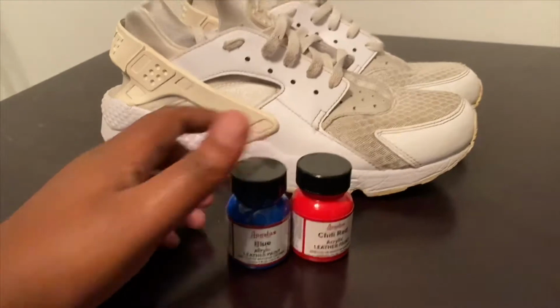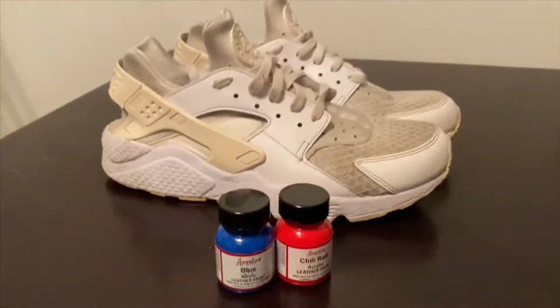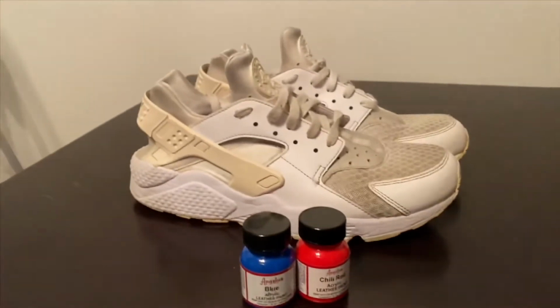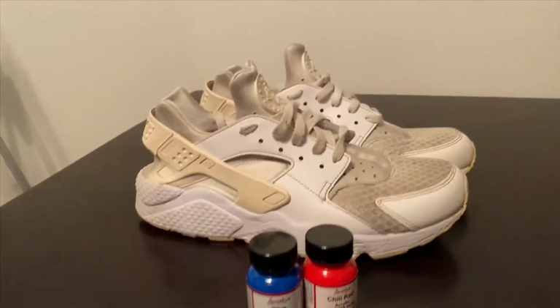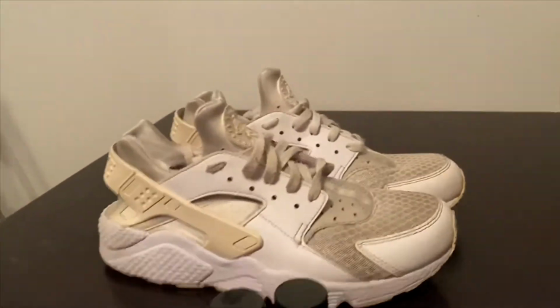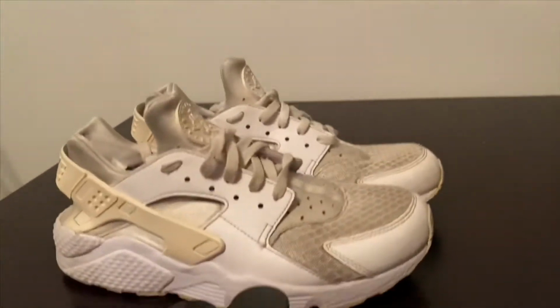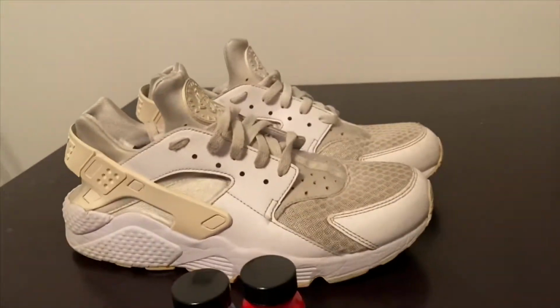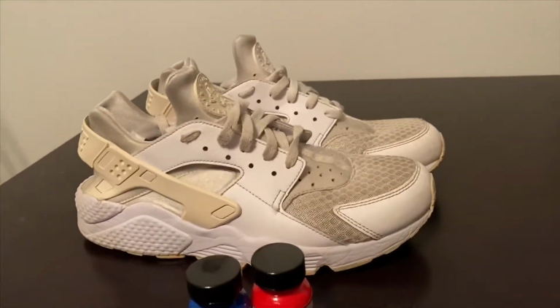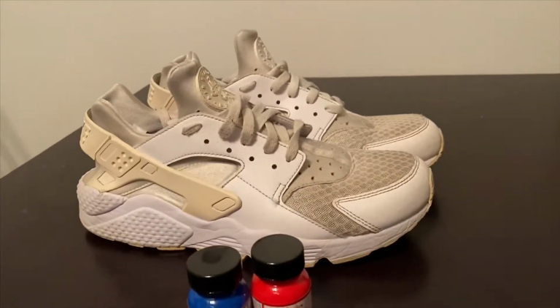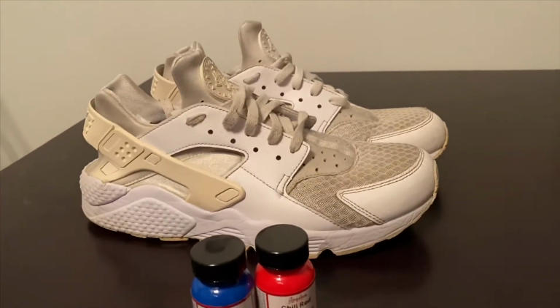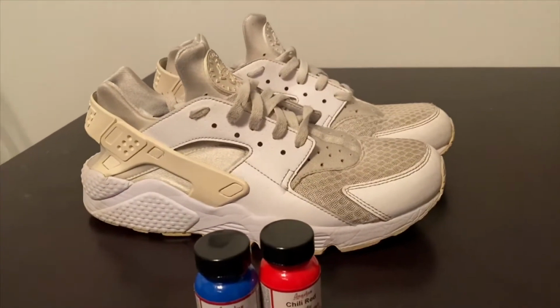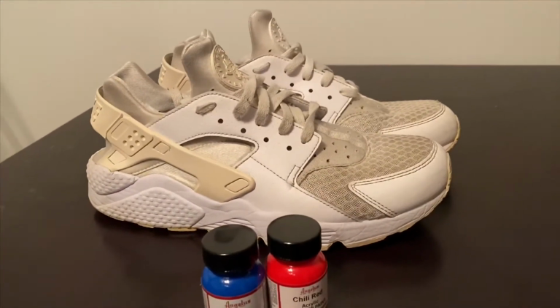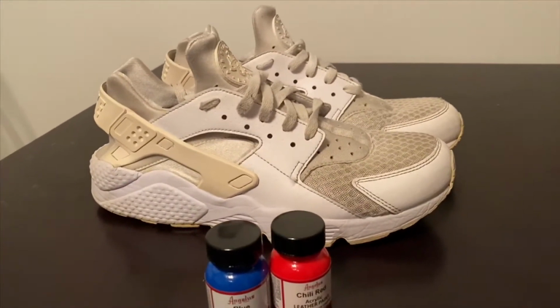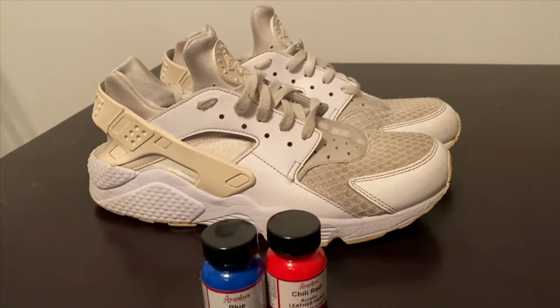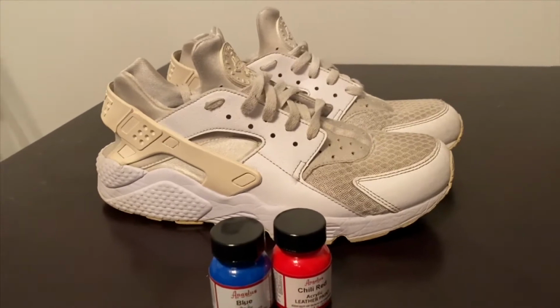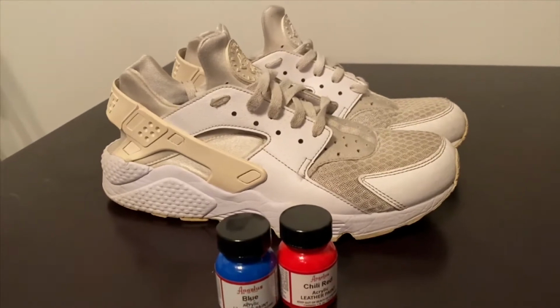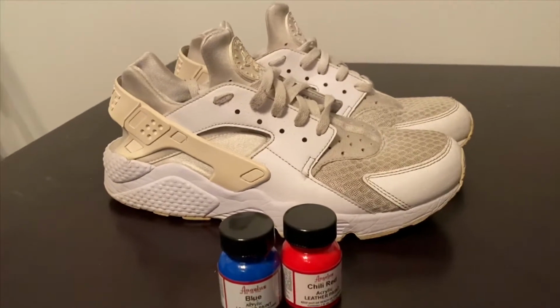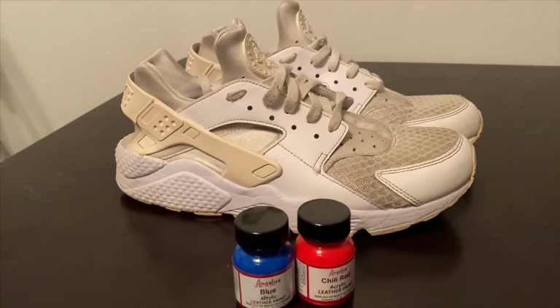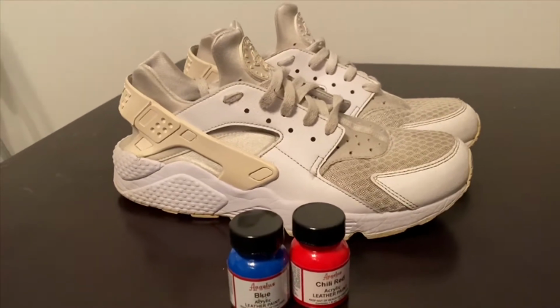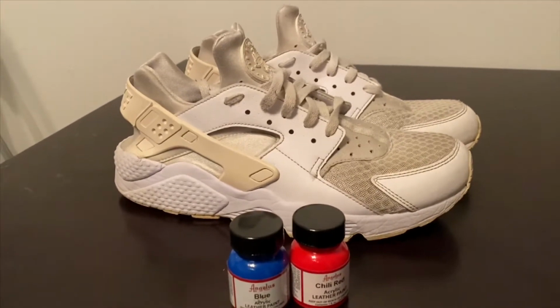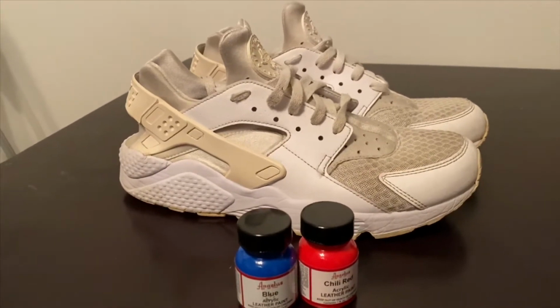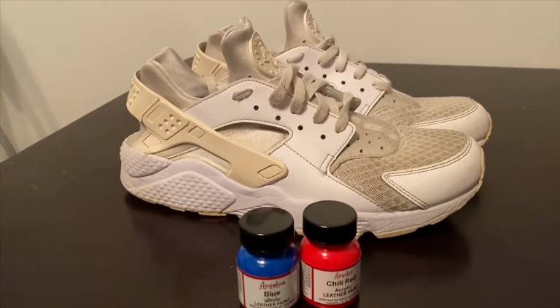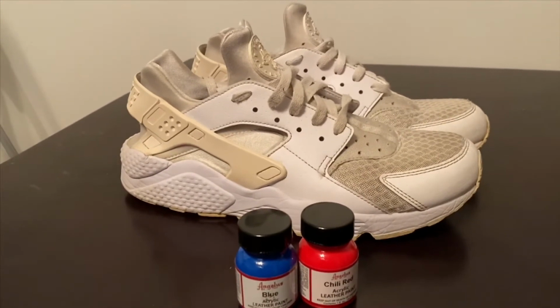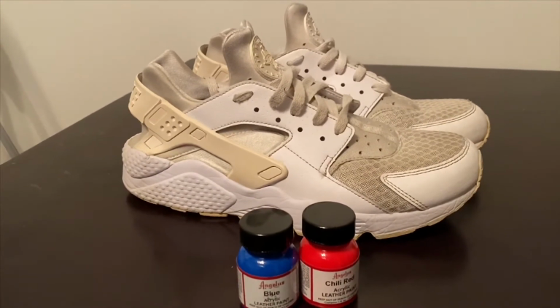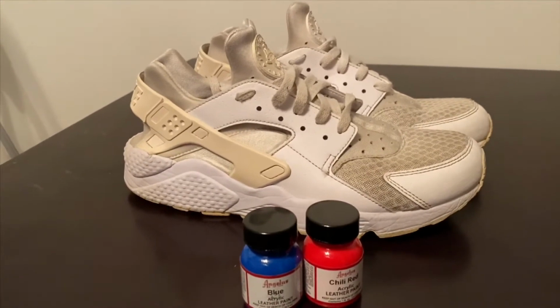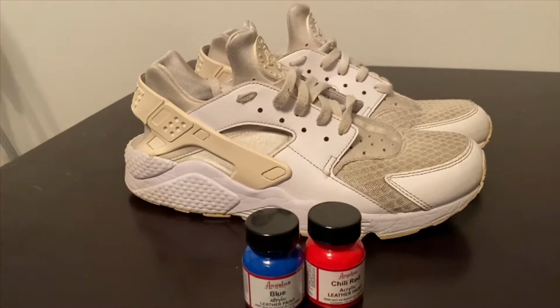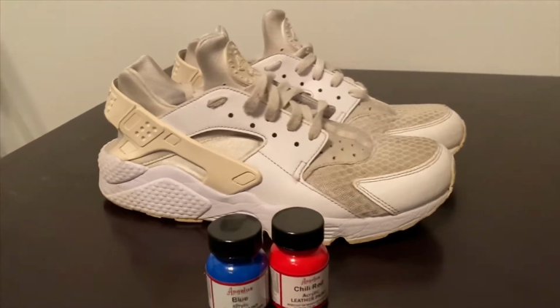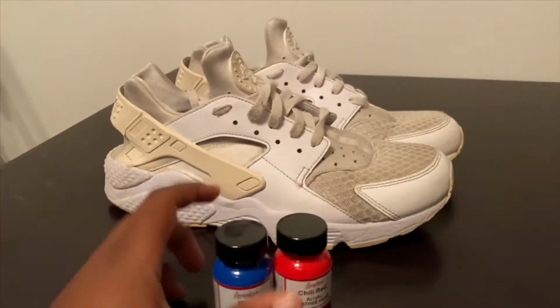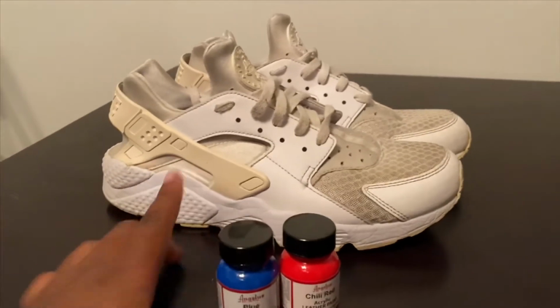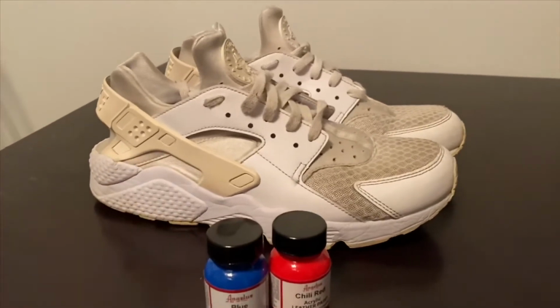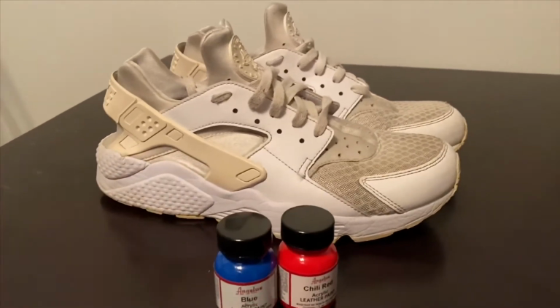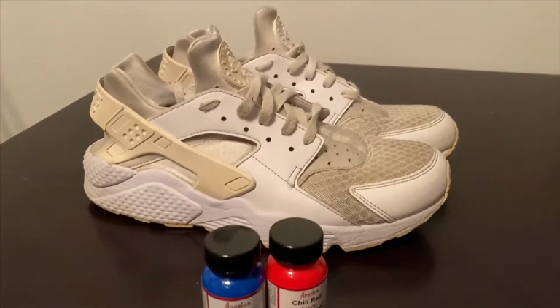That's what we plan on doing. So let's first get the shoe taped up — I haven't figured out if I want to do the black first or the color, but I'll probably do the black first. So let's get this taped up and get started.